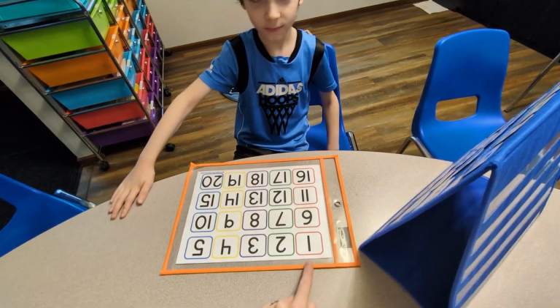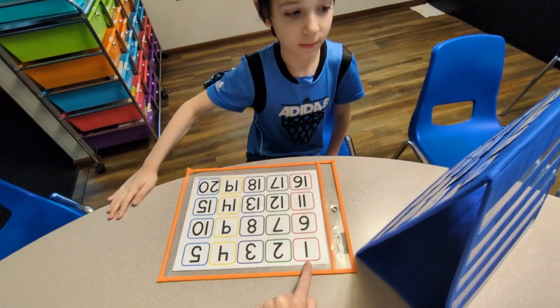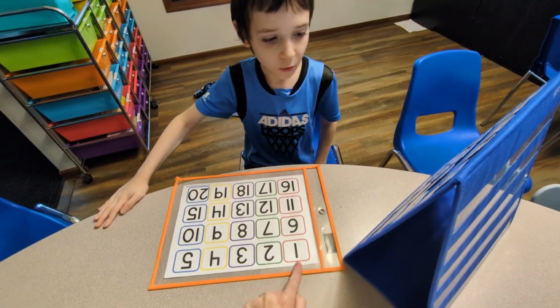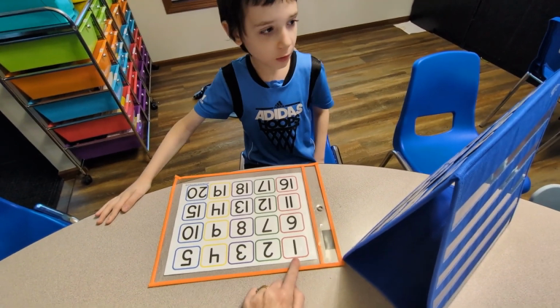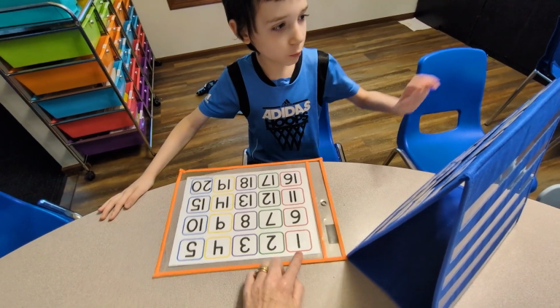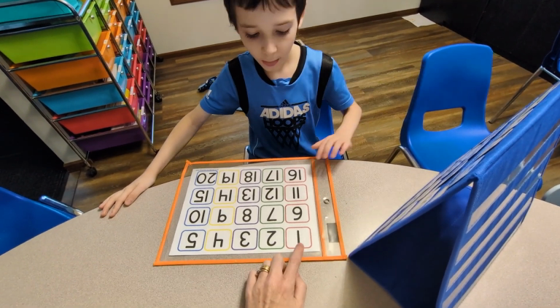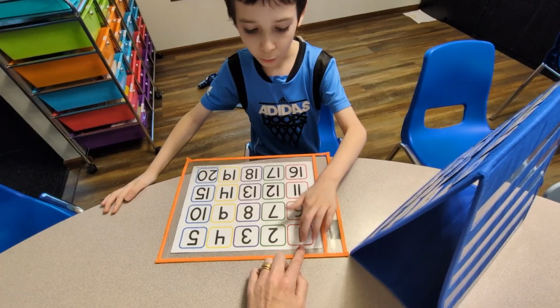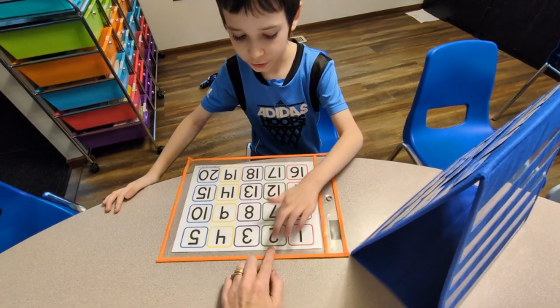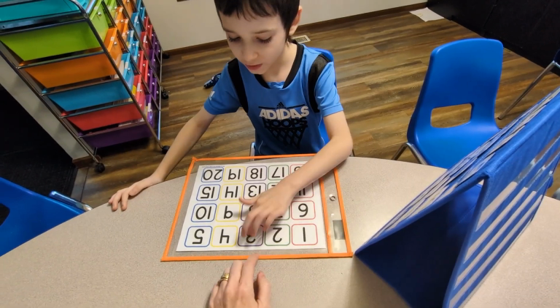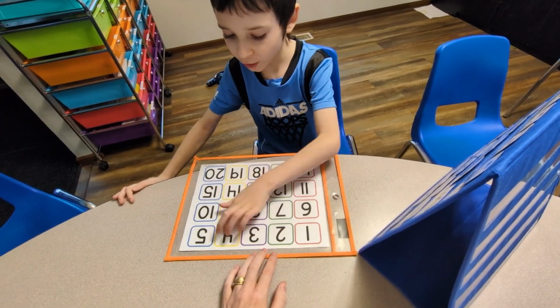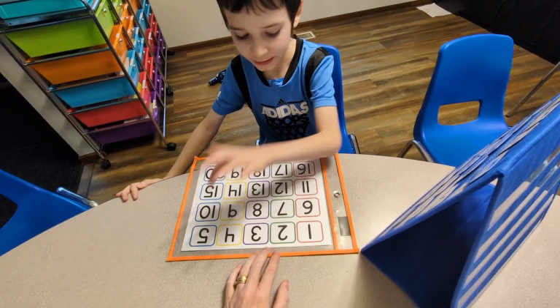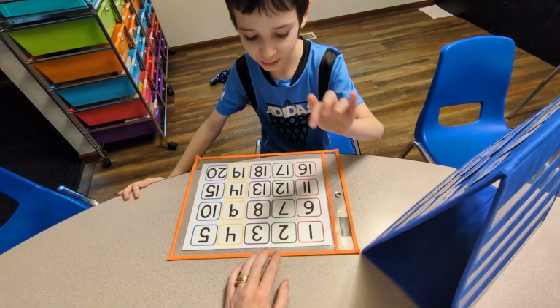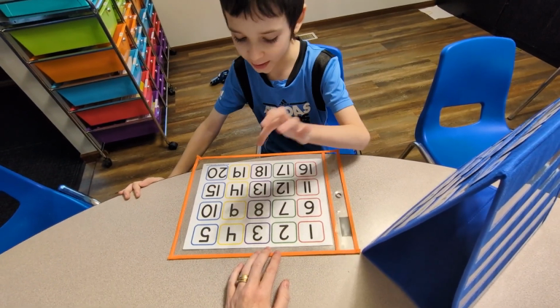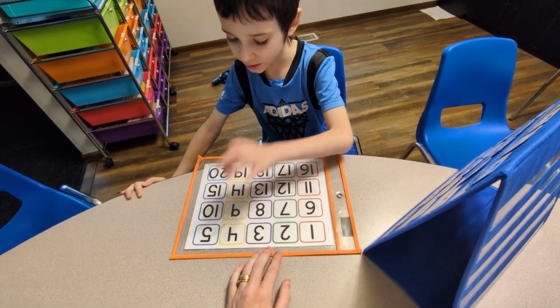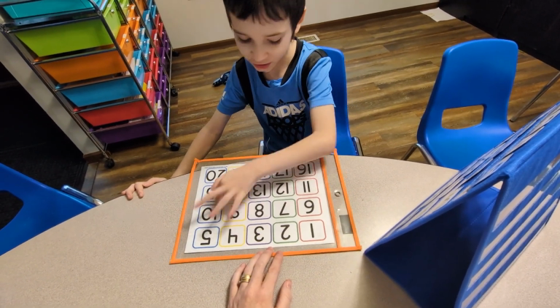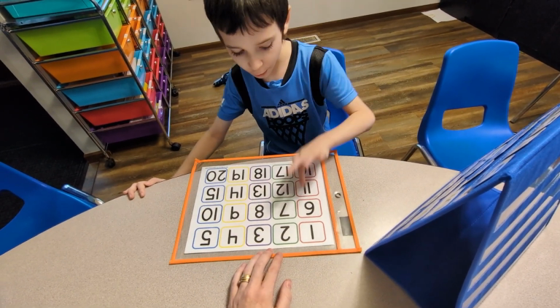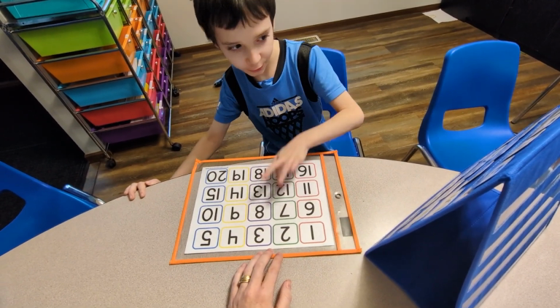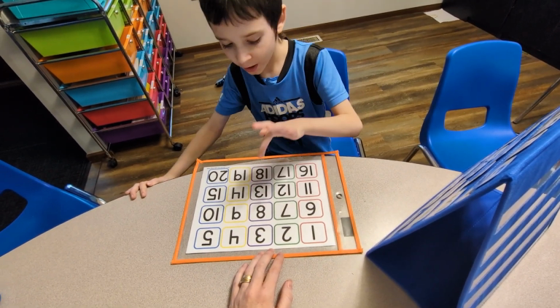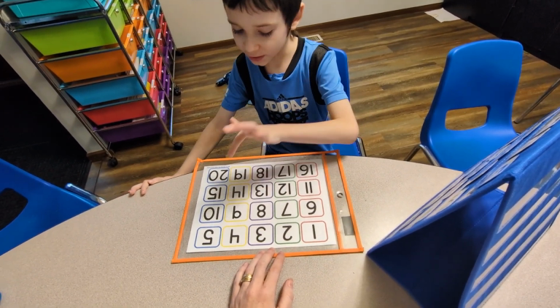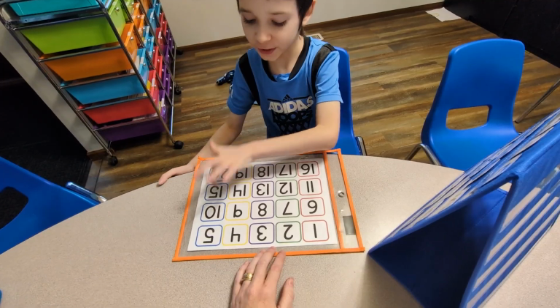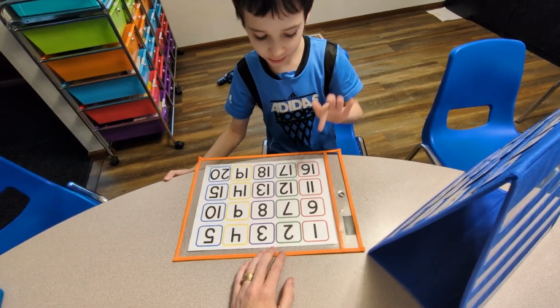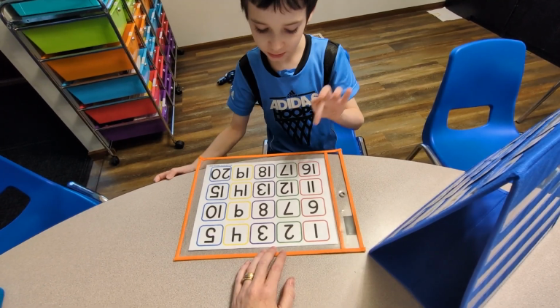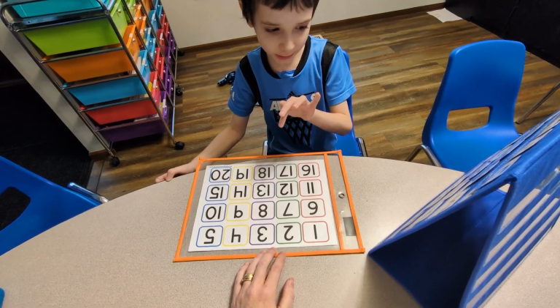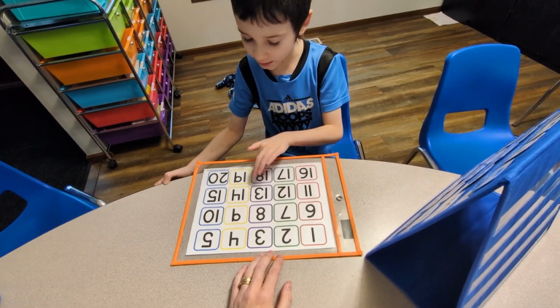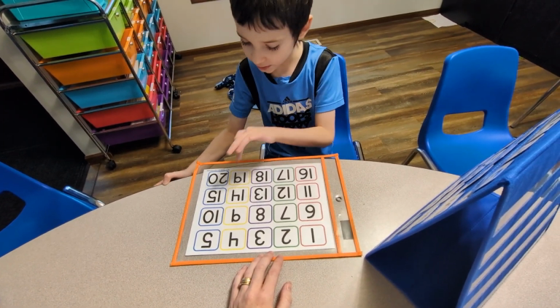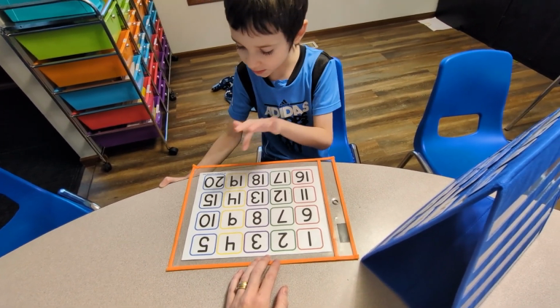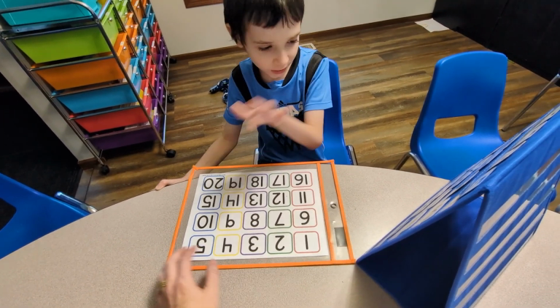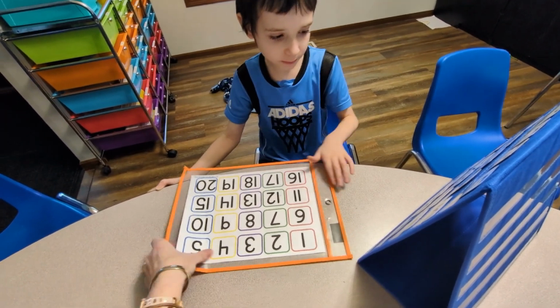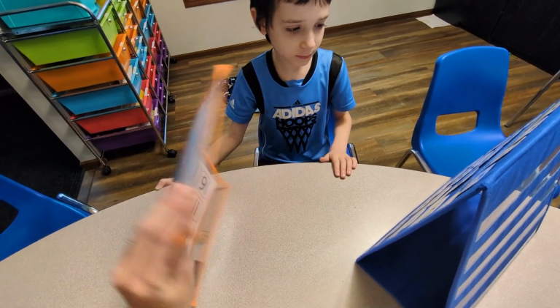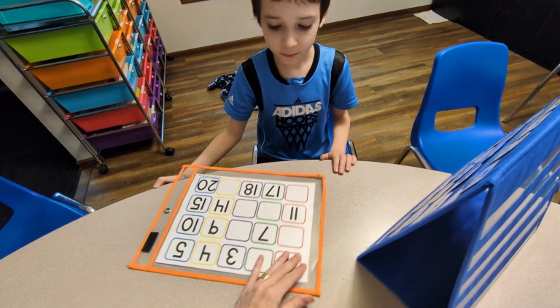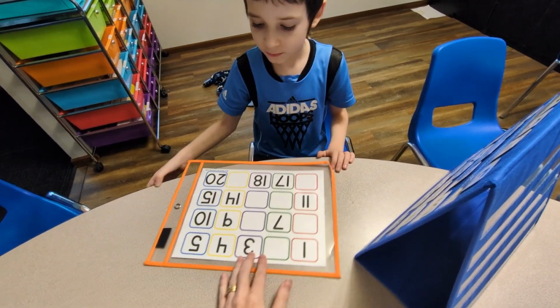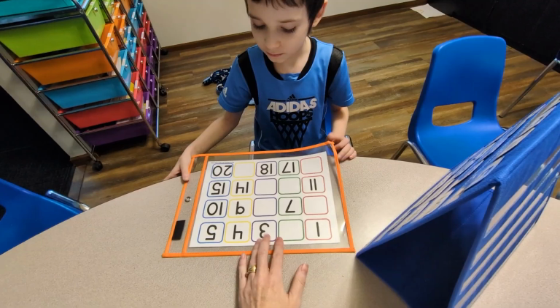Count for mommy. Right here: 1, 2, 3, 4, 5, 6, 7, 8, 9, 10, 11, 12, 13, 14, 15, 16, 17, 18, 19, 20. Good. Now we're going to fill in the missing numbers.